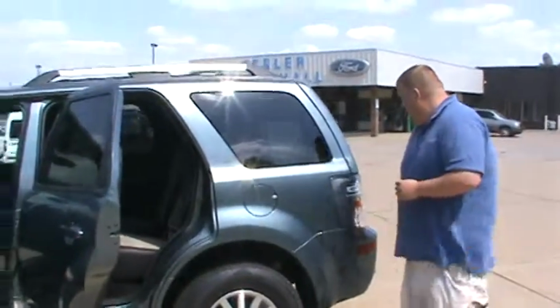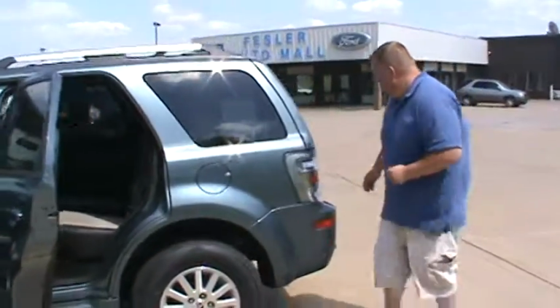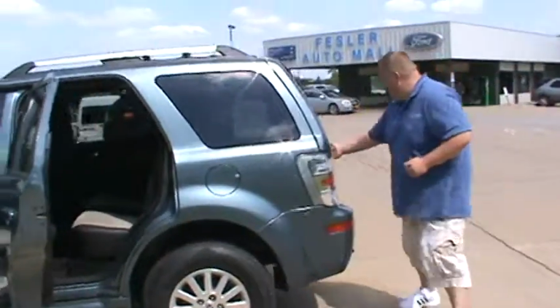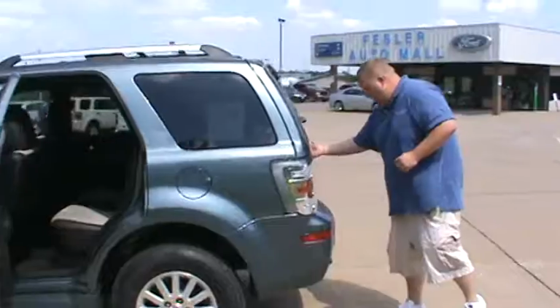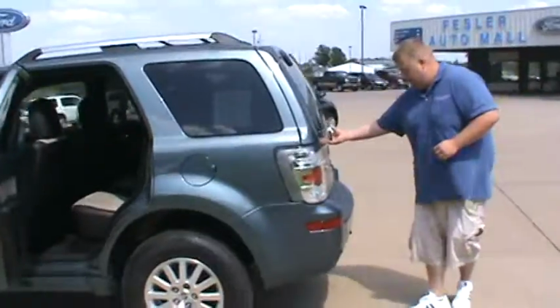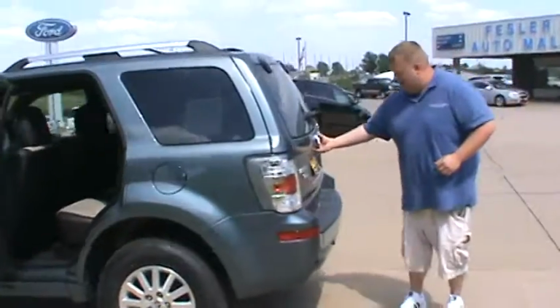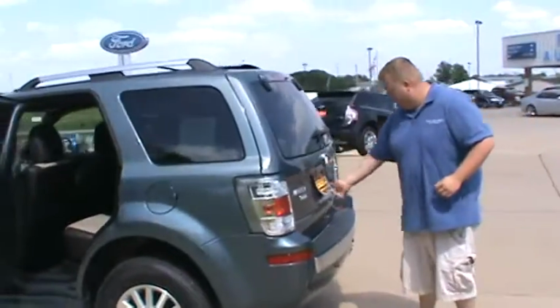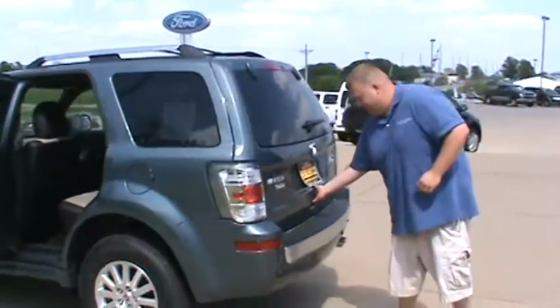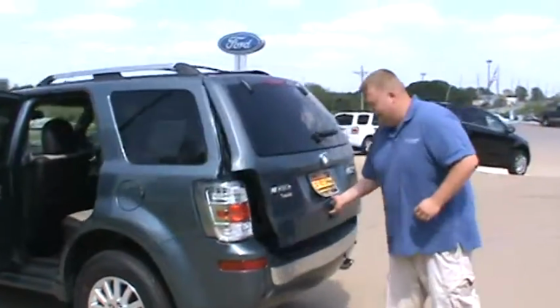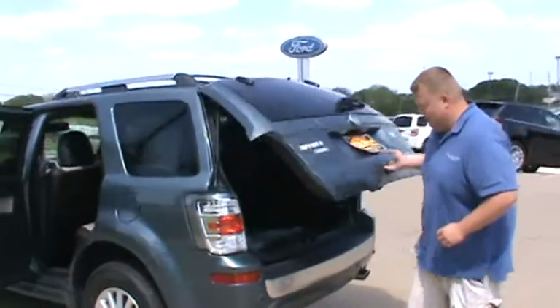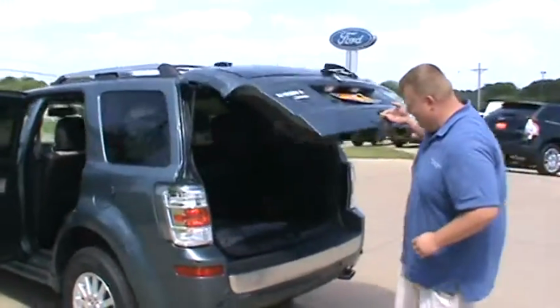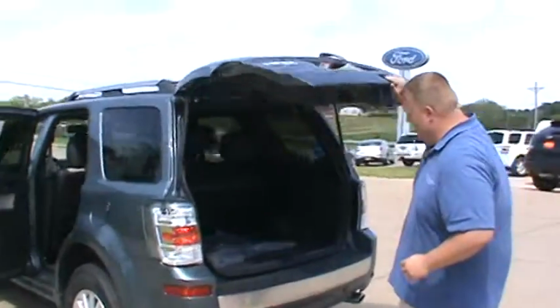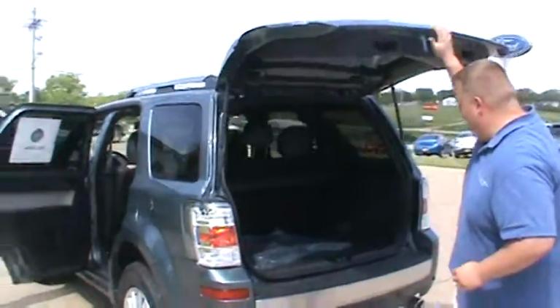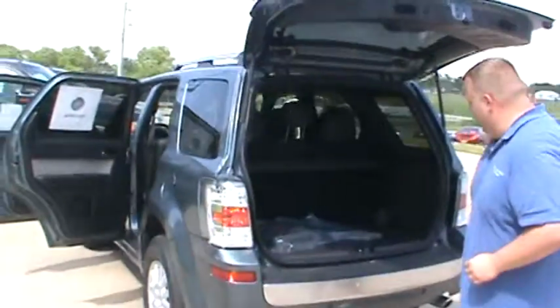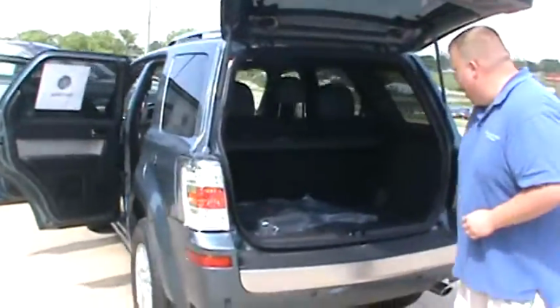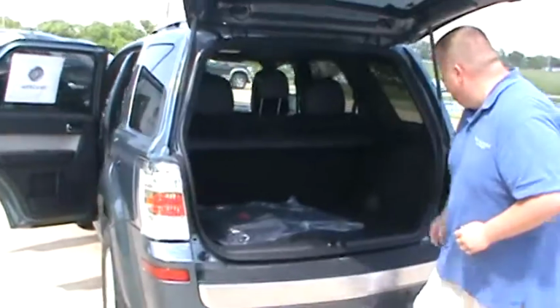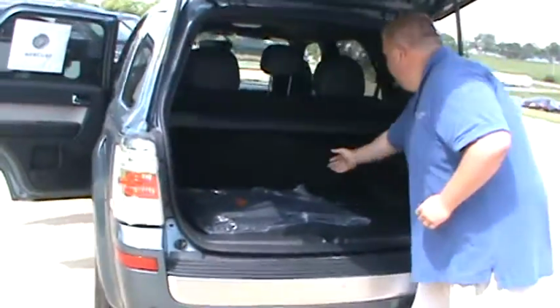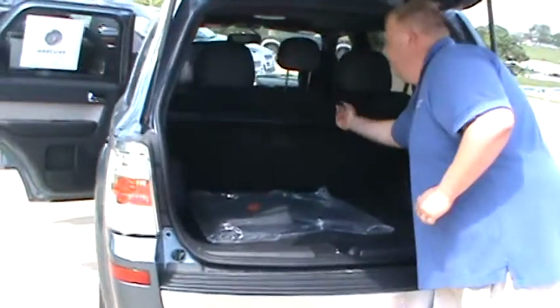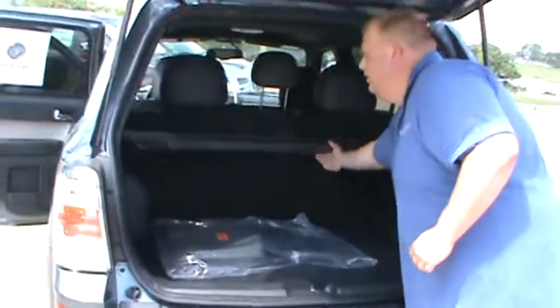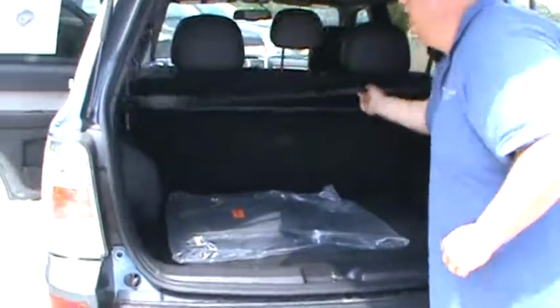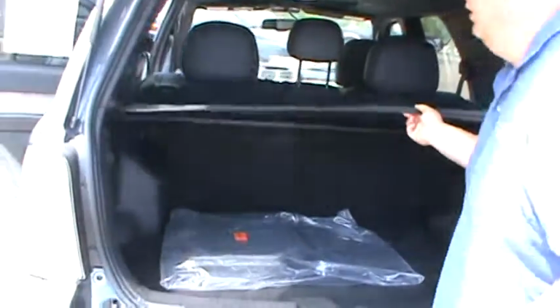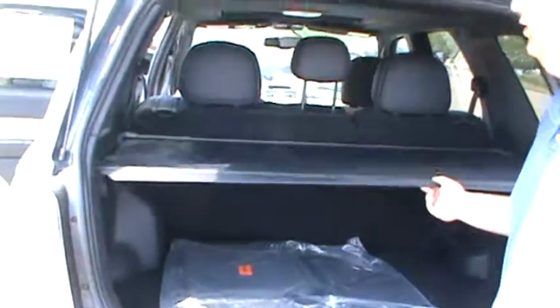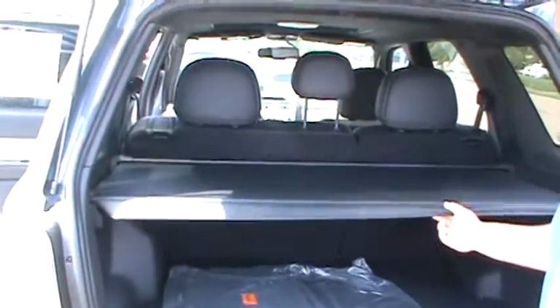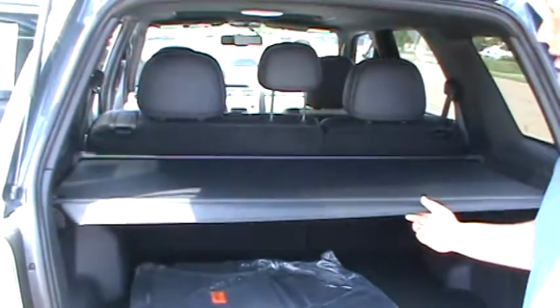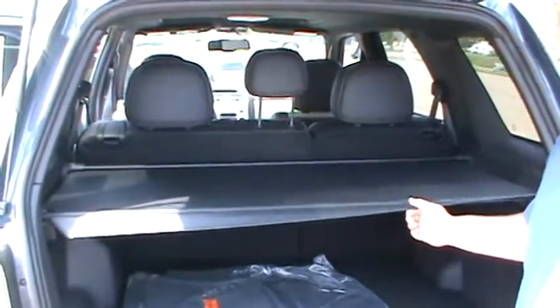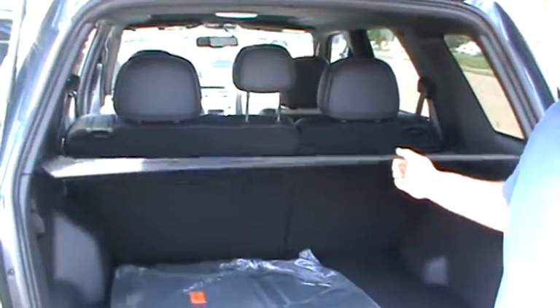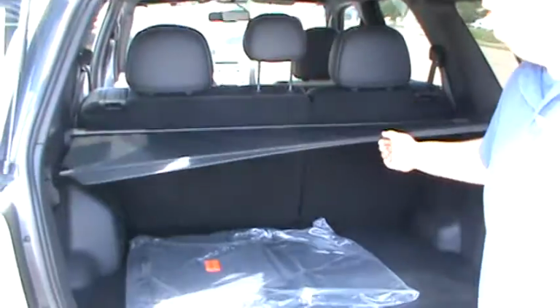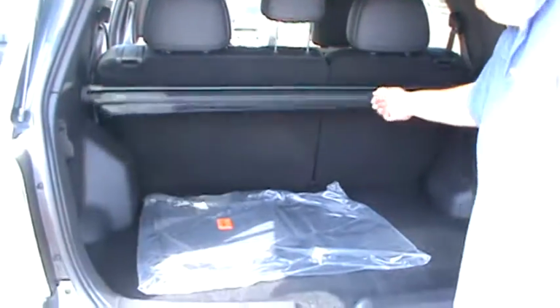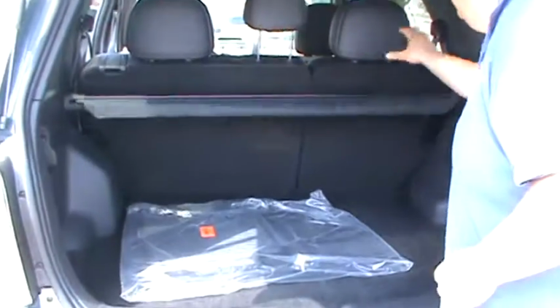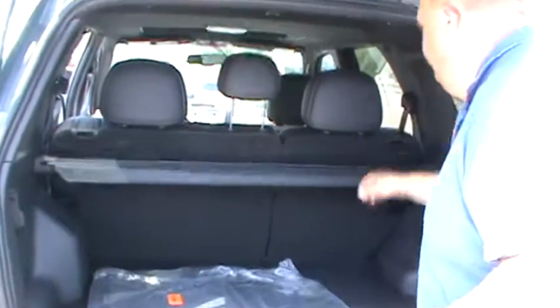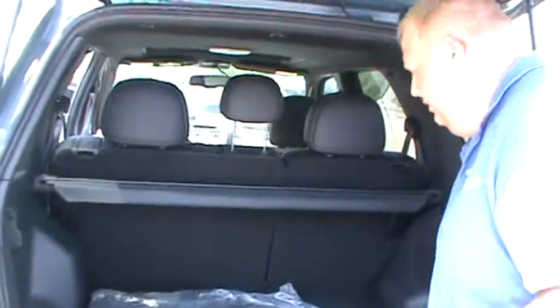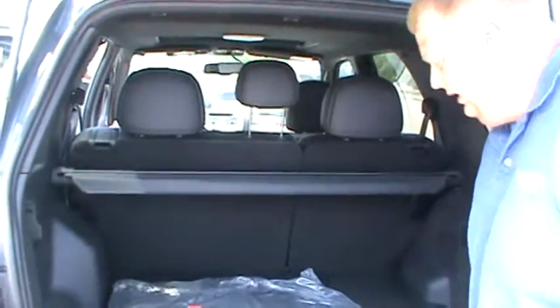Moving on to the back of the vehicle here, we have a nice cargo area. This one actually does have its cargo shade, so it lets you cover up your packages so no one can see what's going on back here.